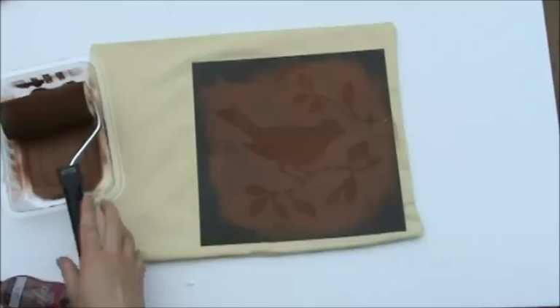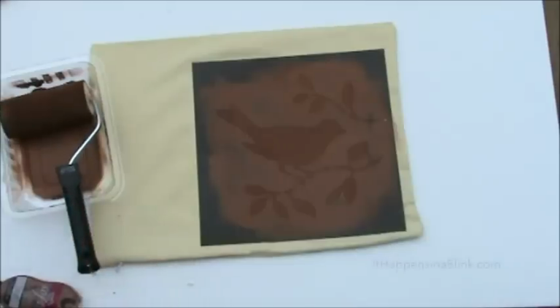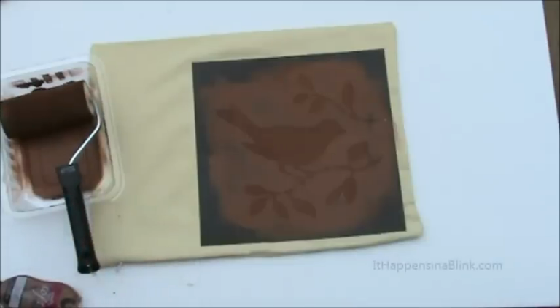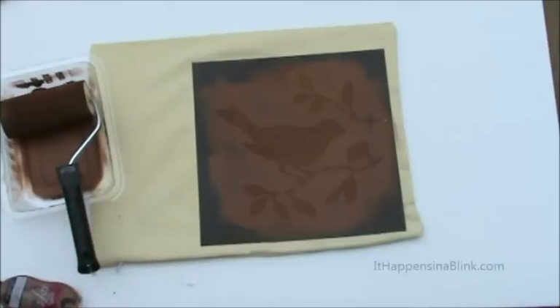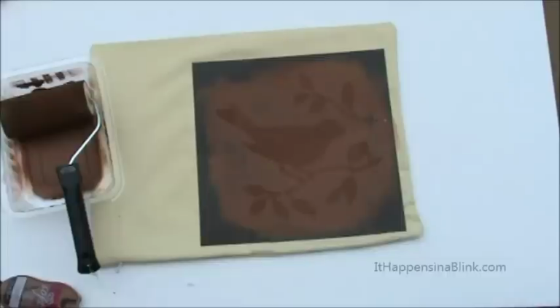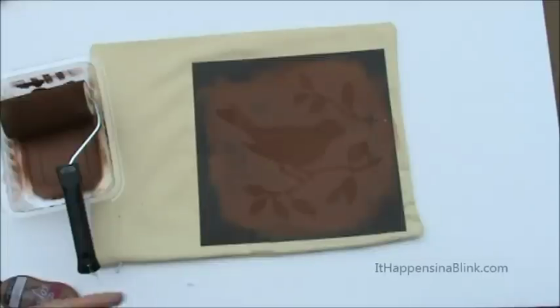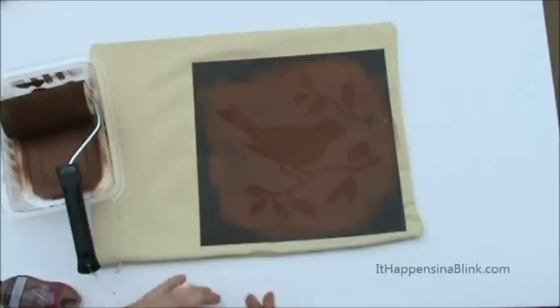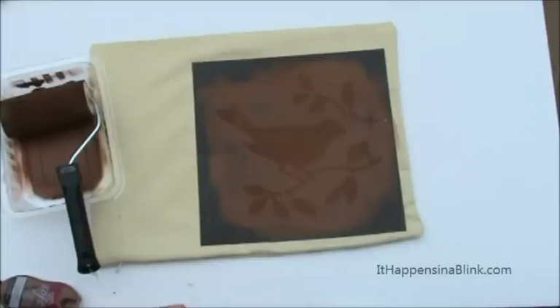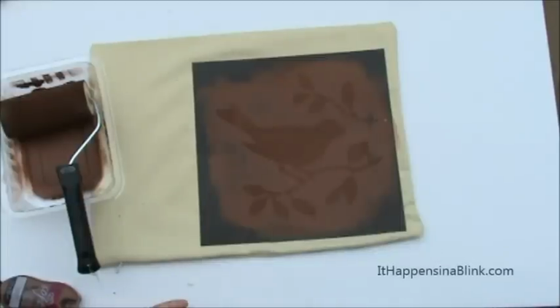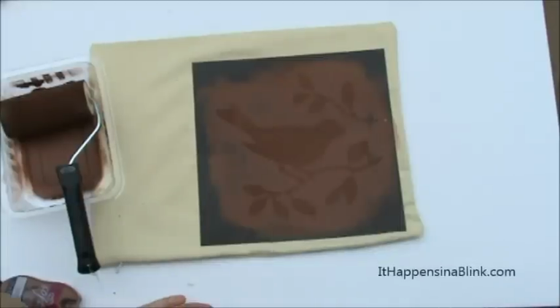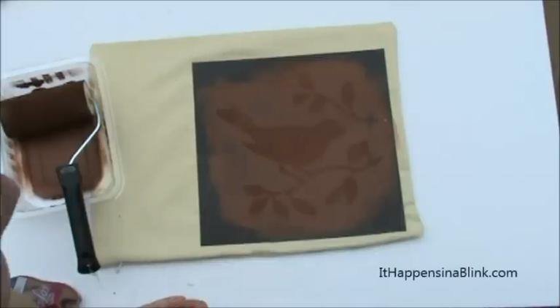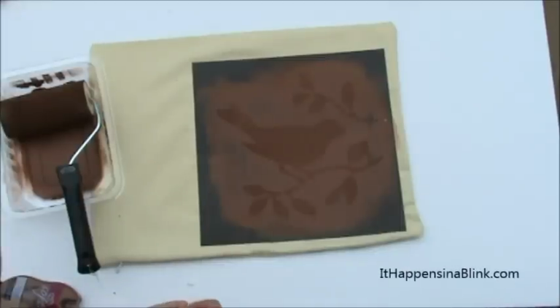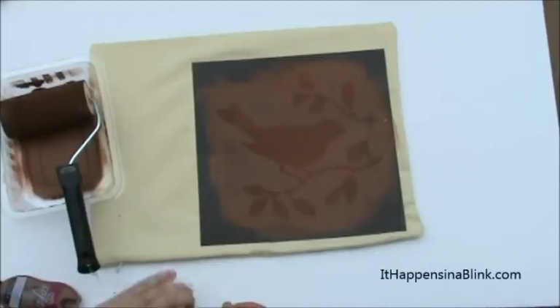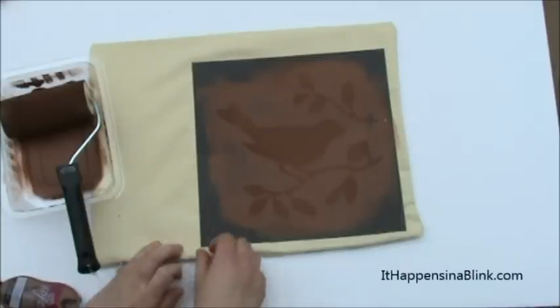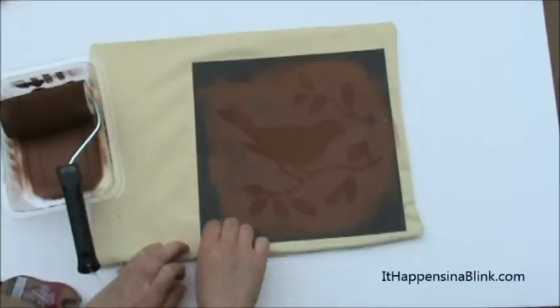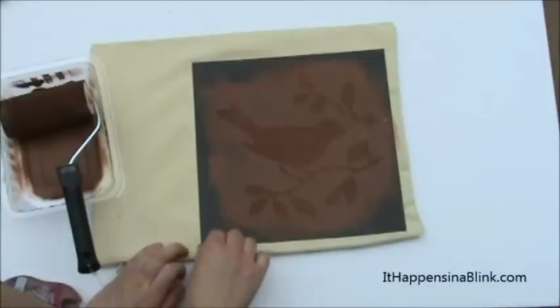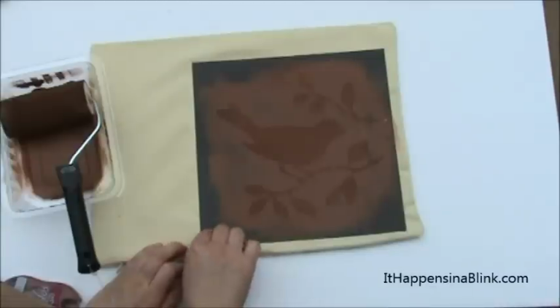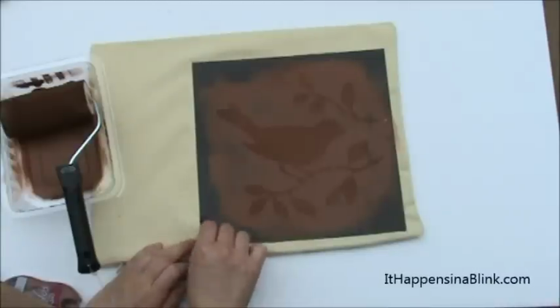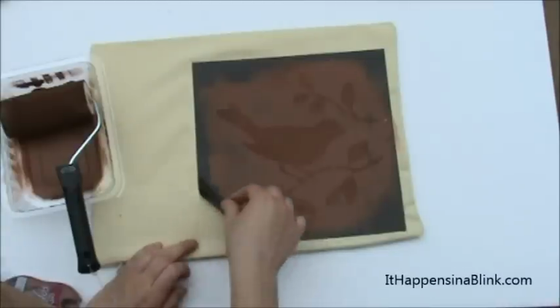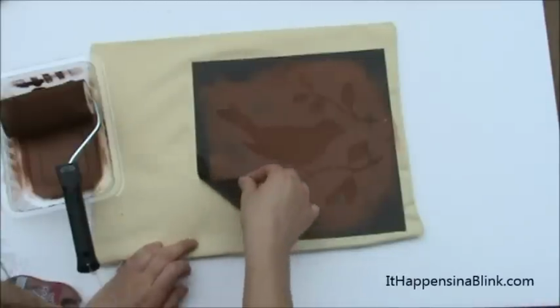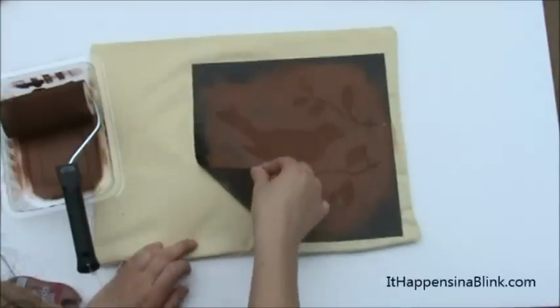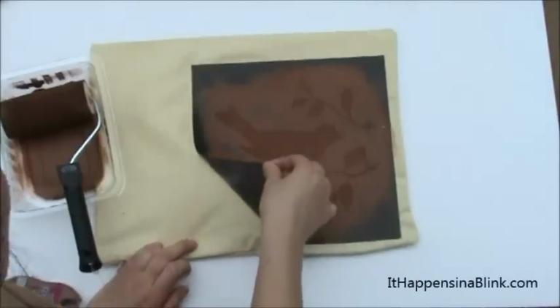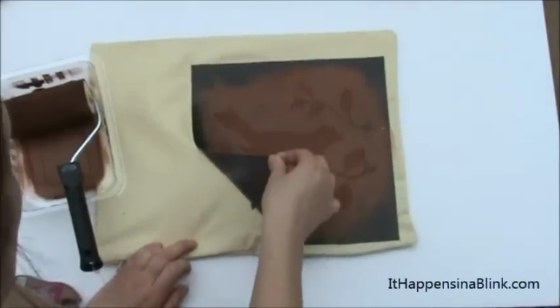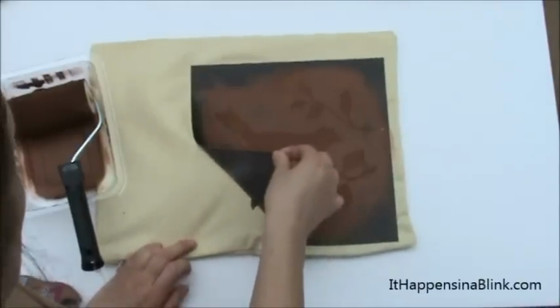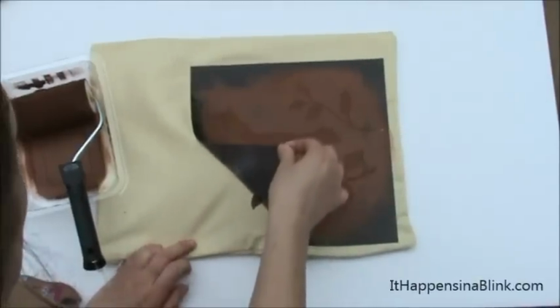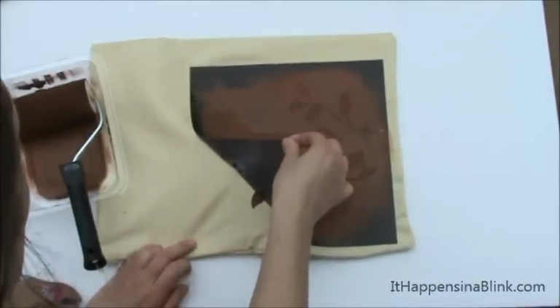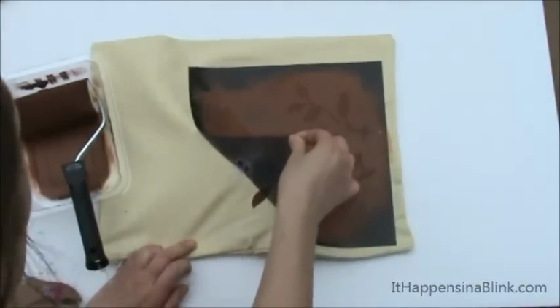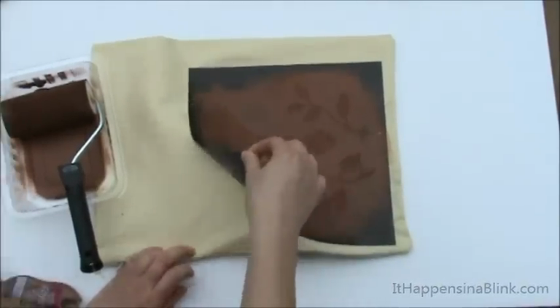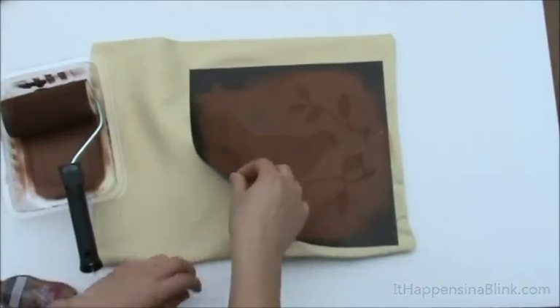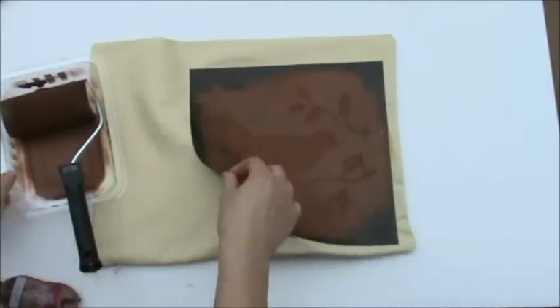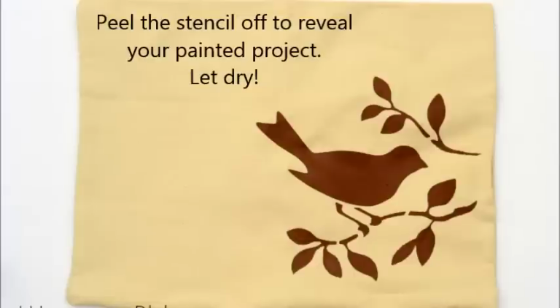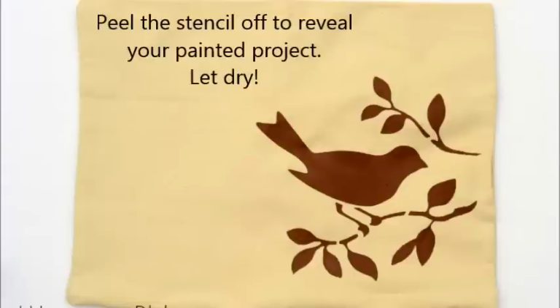When you're done, you can let it dry for a second or two, and then you just want to peel the stencil off.